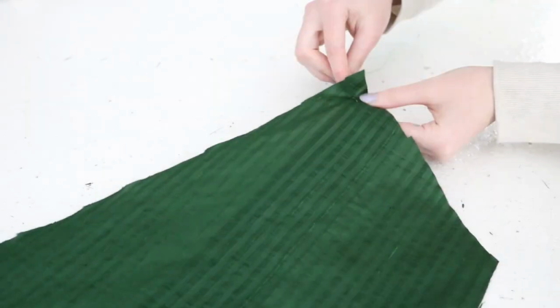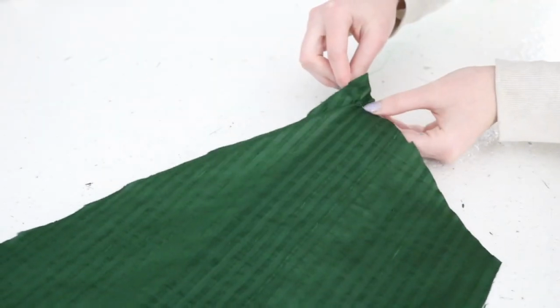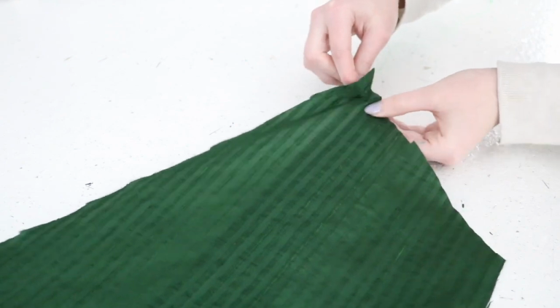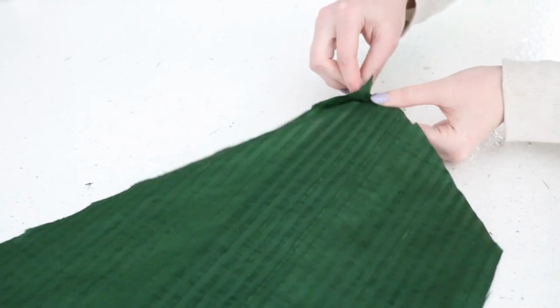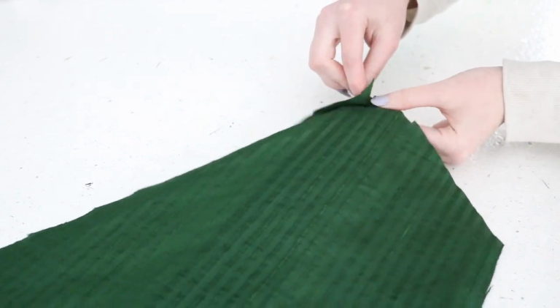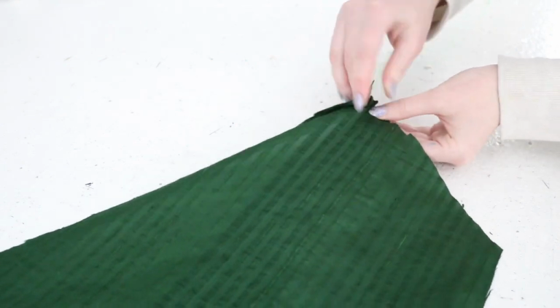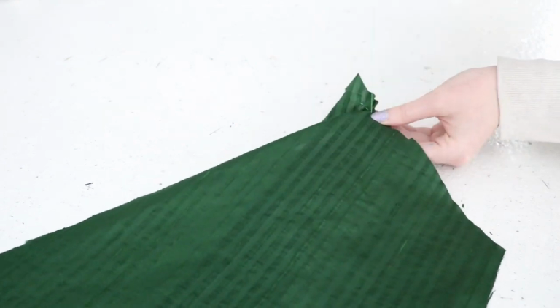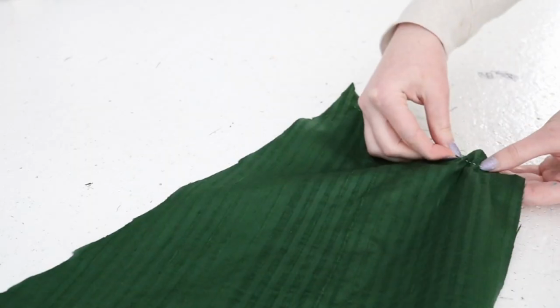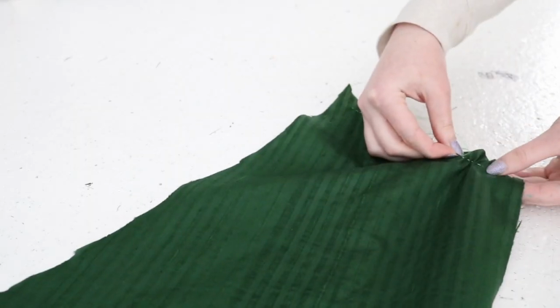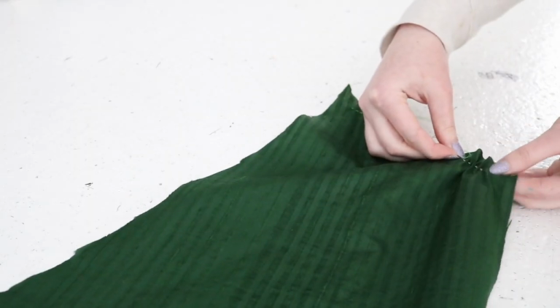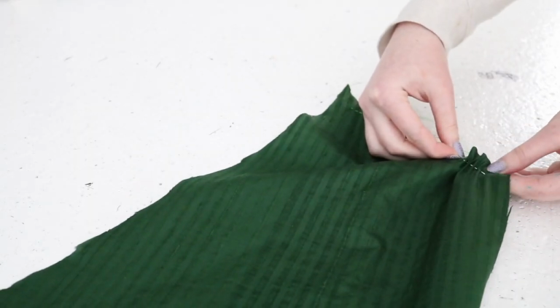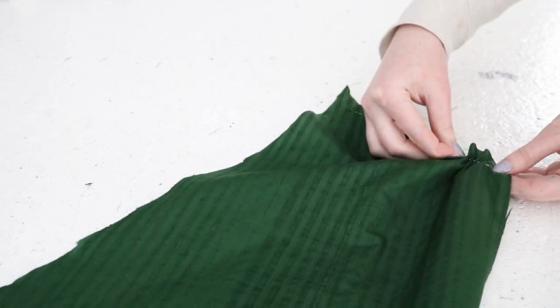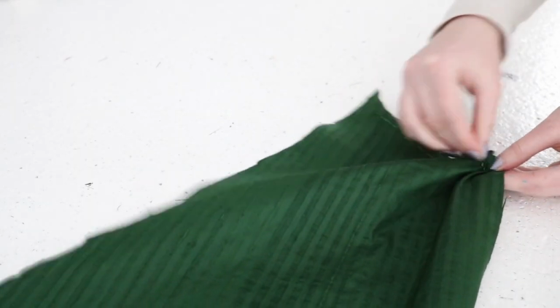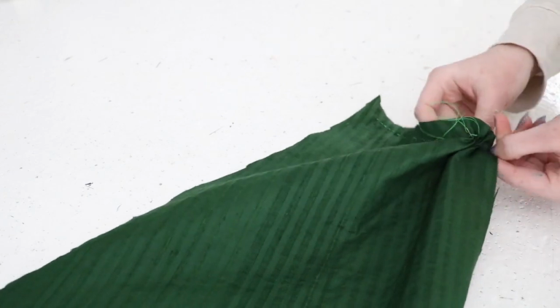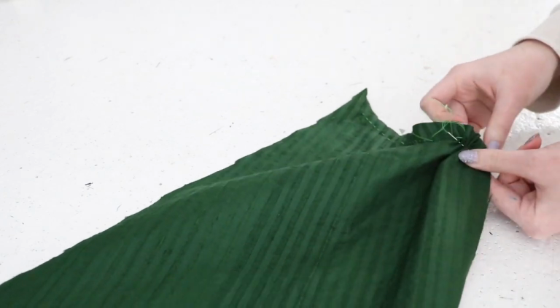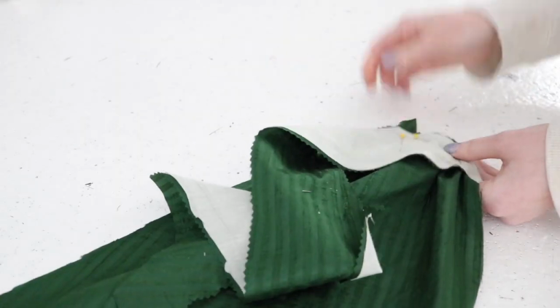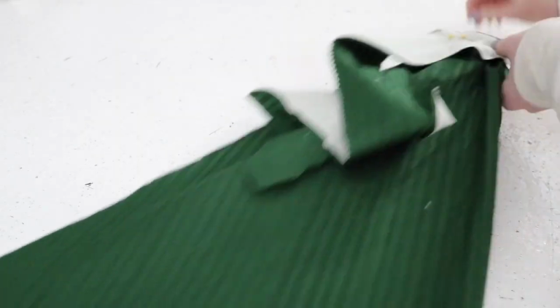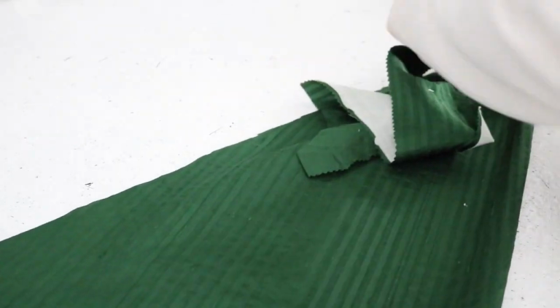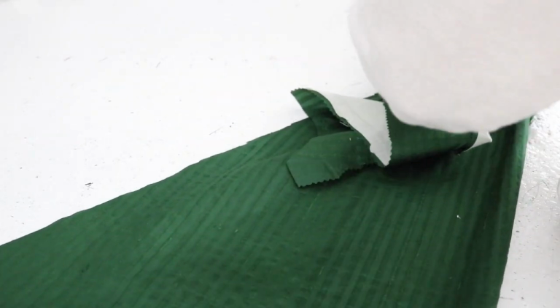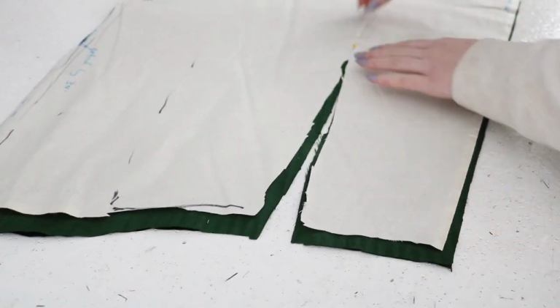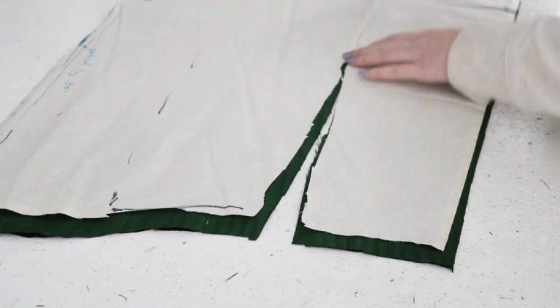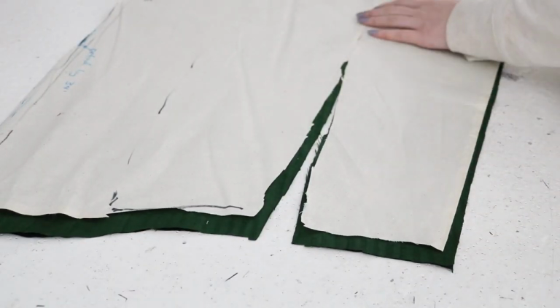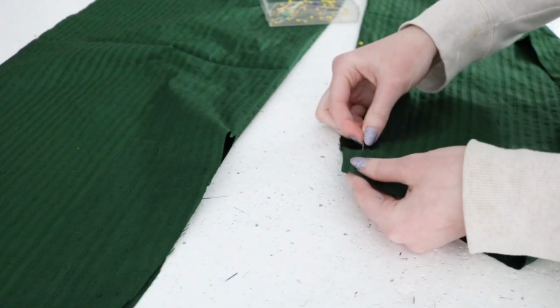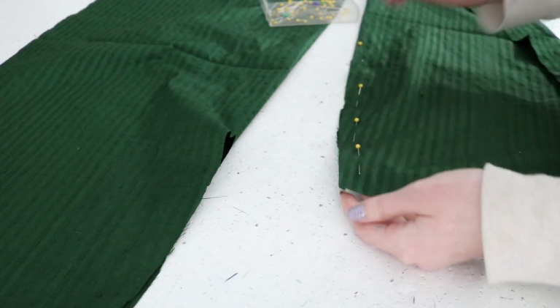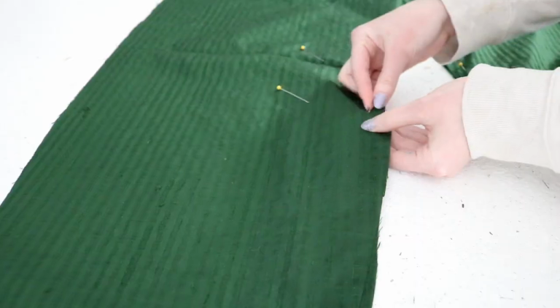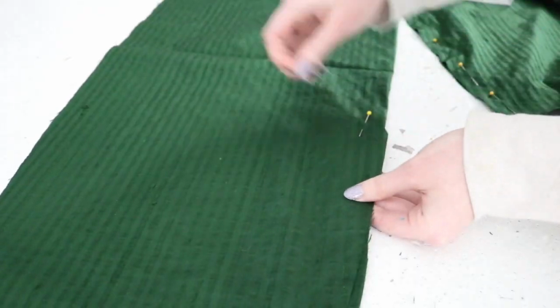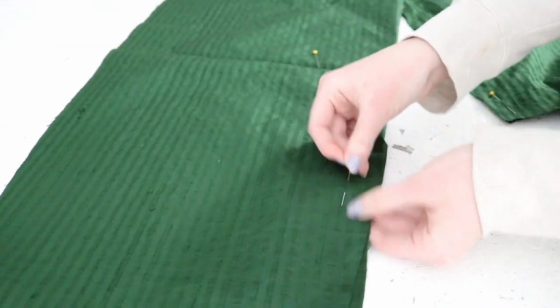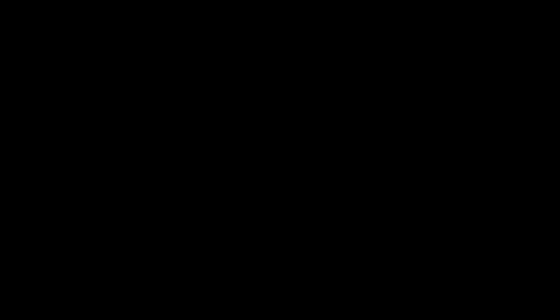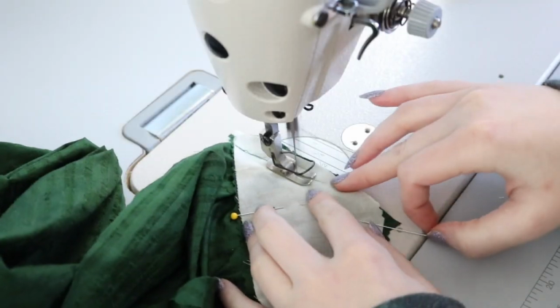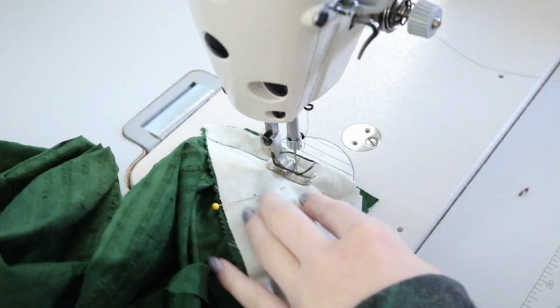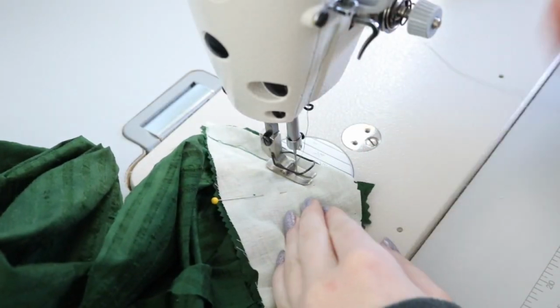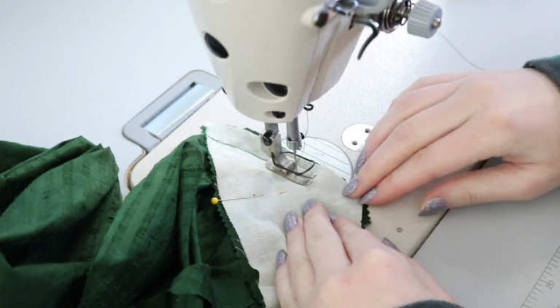The back upper portion of the skirt was gathered down to match the bottom edge of the center back bodice piece. They were pinned together, and I also pinned the dart in the front of the skirt piece, but I realized before sewing it that this step needs to be done after sewing the bodice portions on.